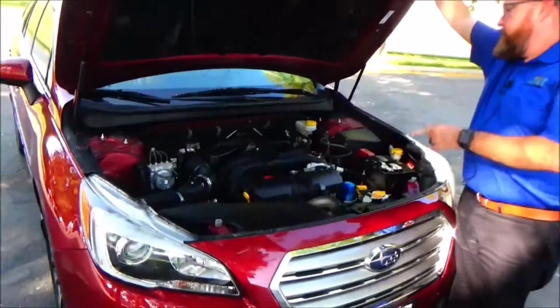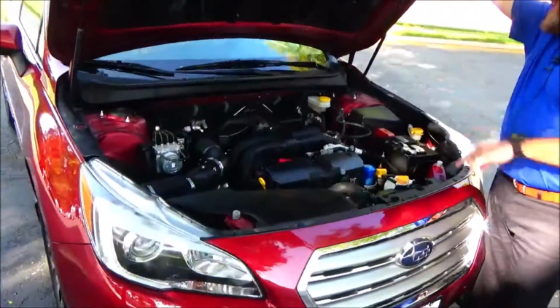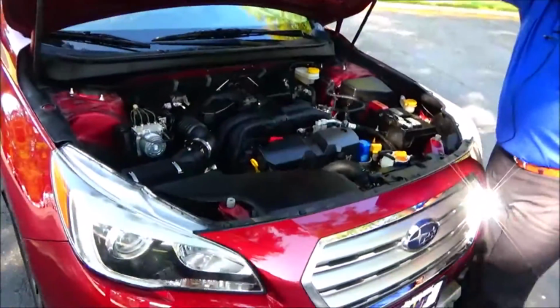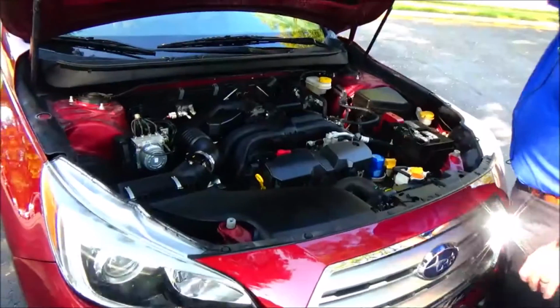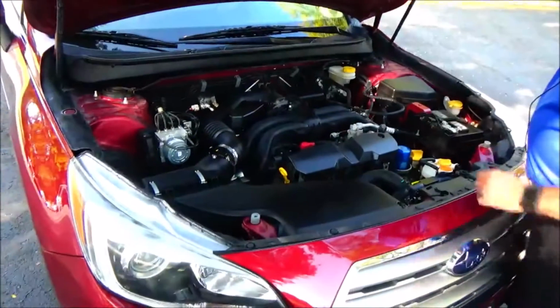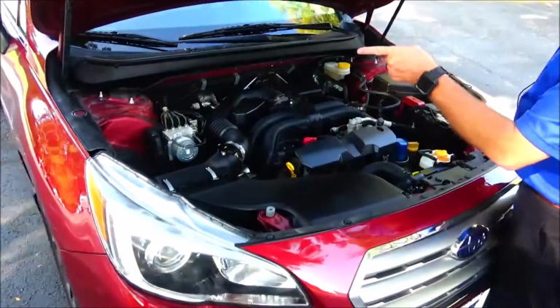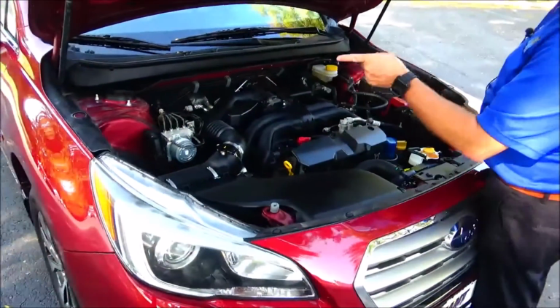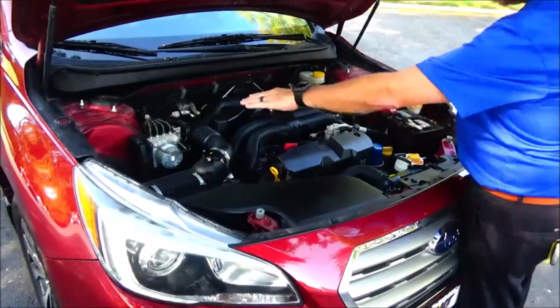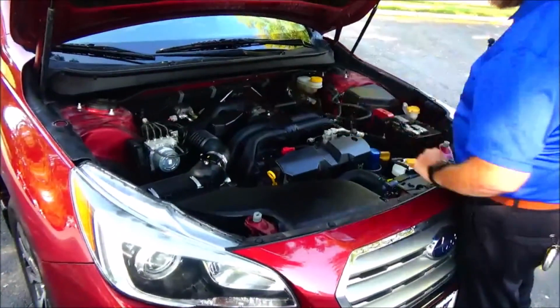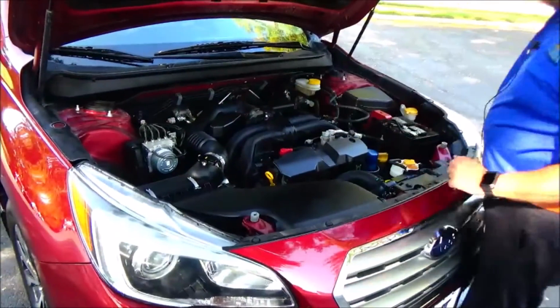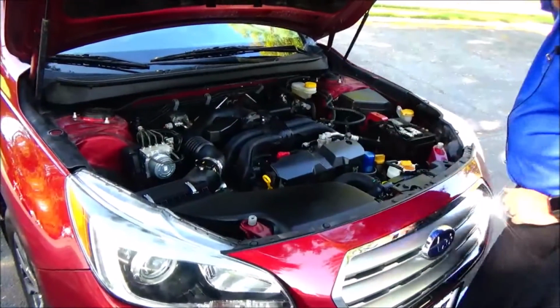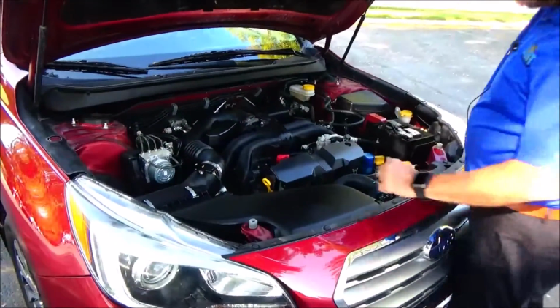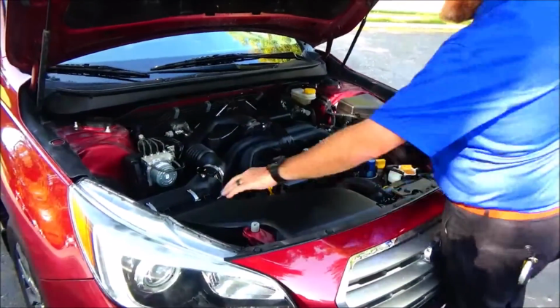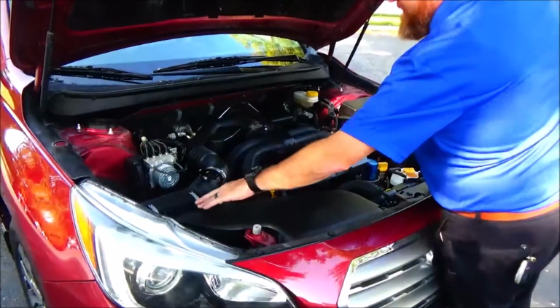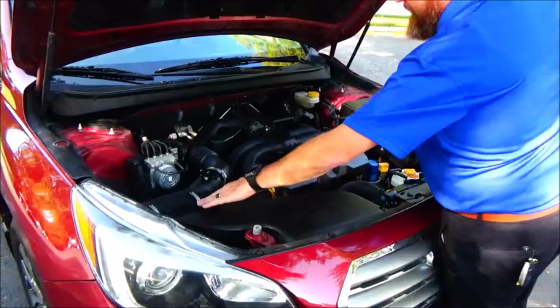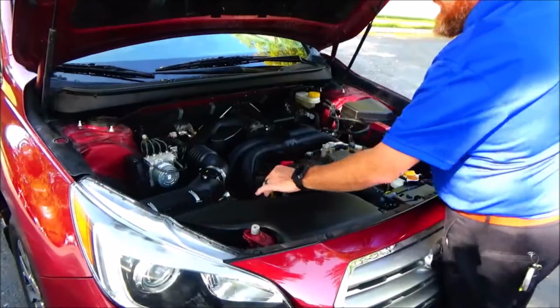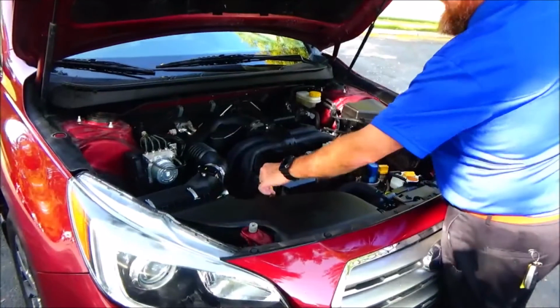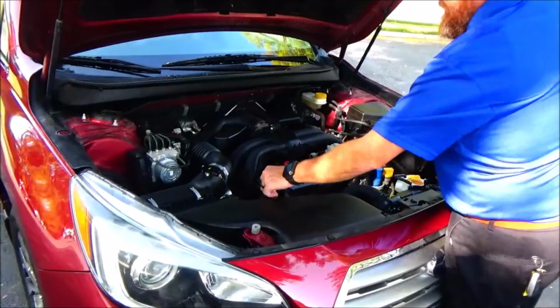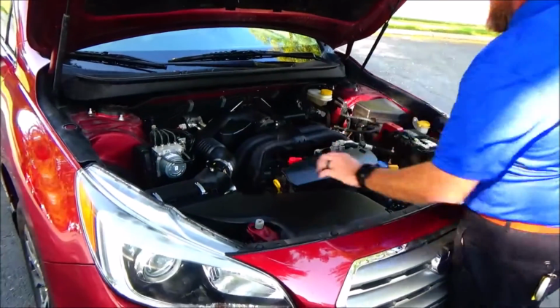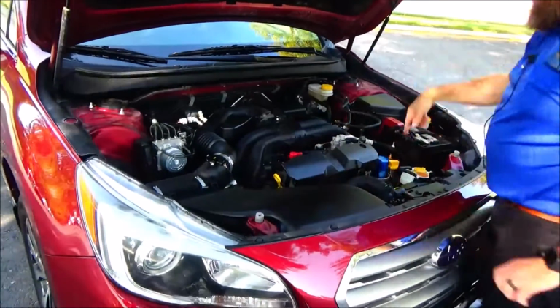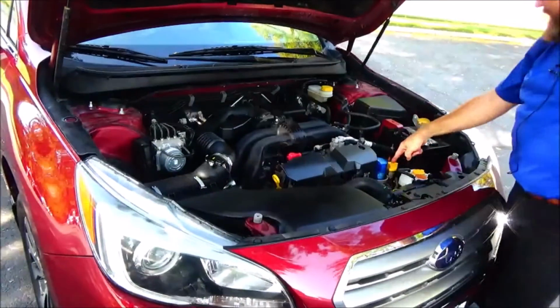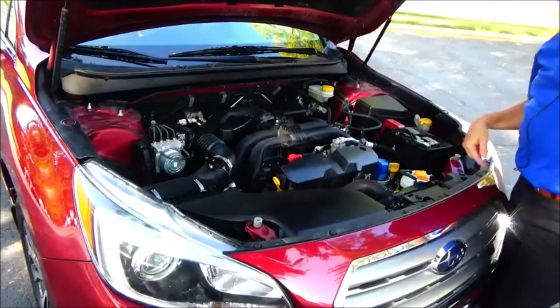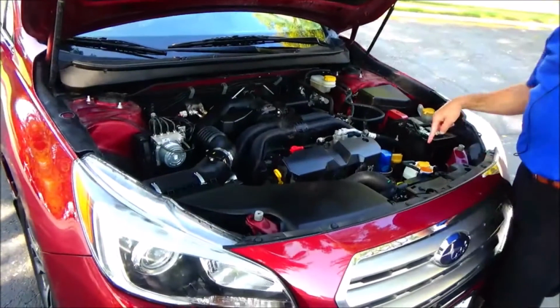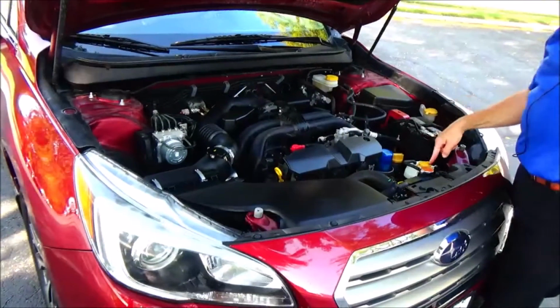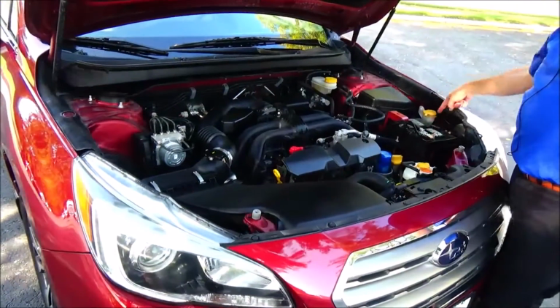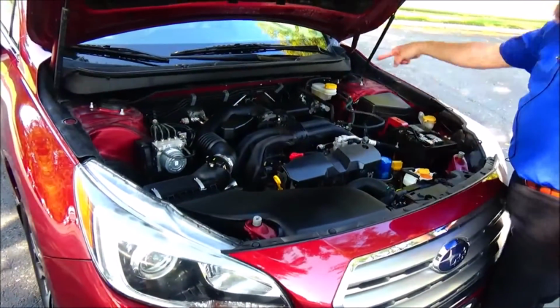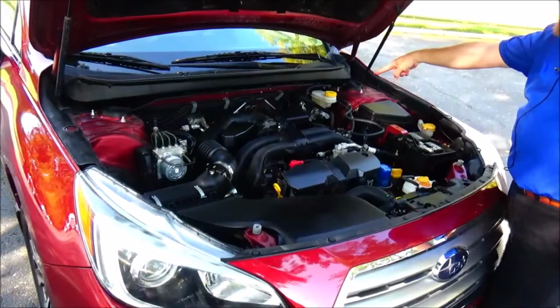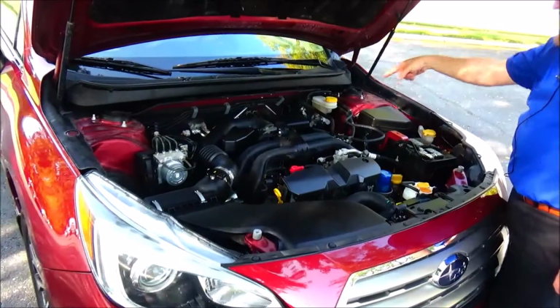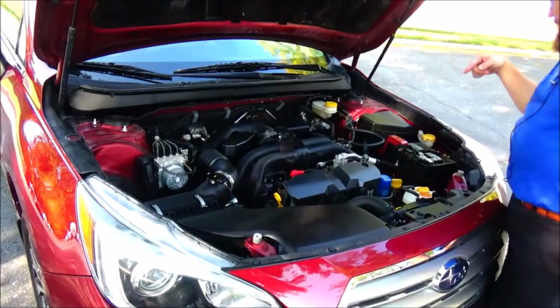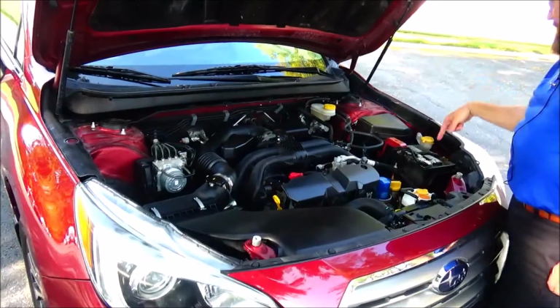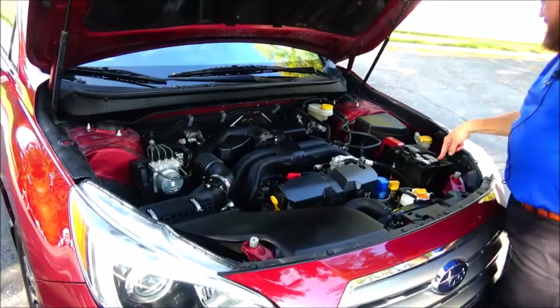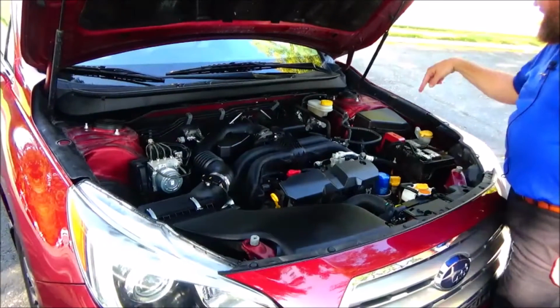Under the hood, the 2.5L four-cylinder motor, four-channel independent suspension, easy access to the air filter, insulated dipstick, oil level check, clear reservoir for your engine coolant, windshield washer fluid, power brakes, and maintenance-free battery.